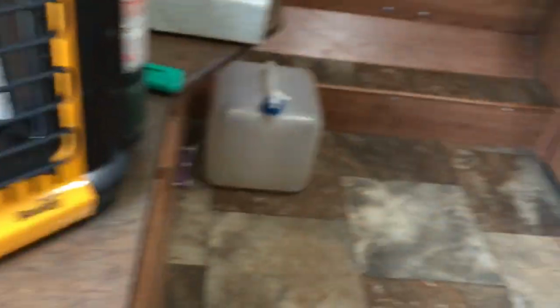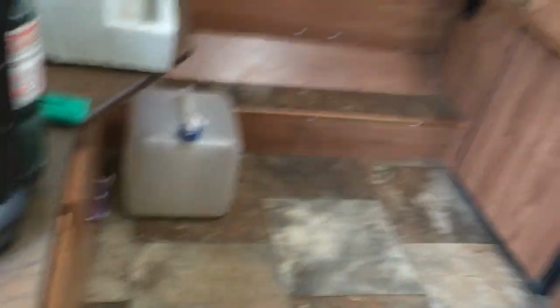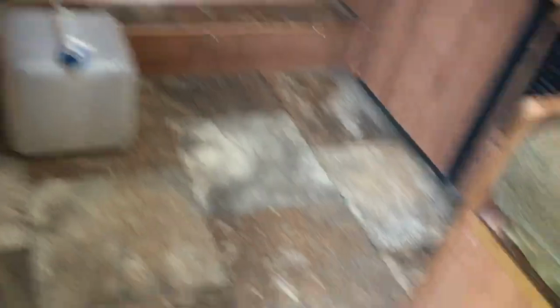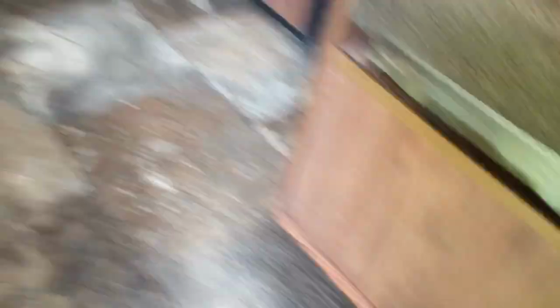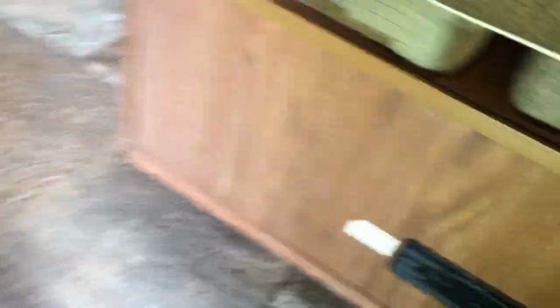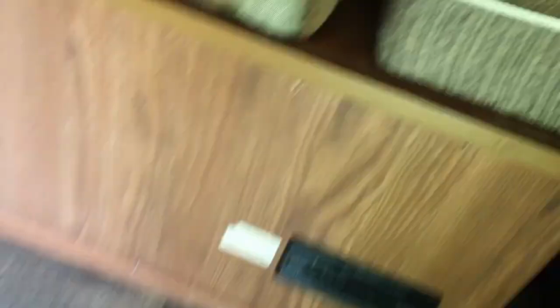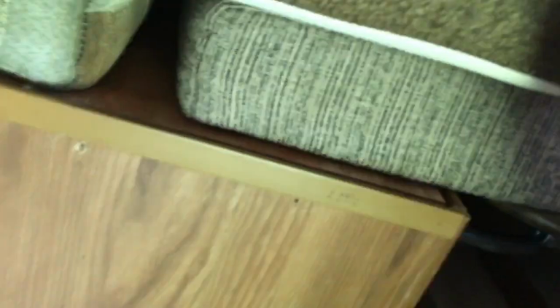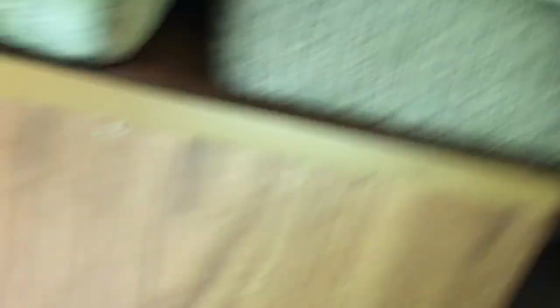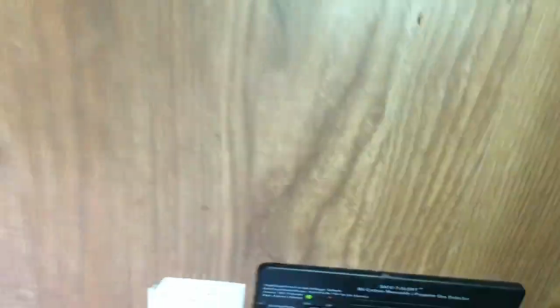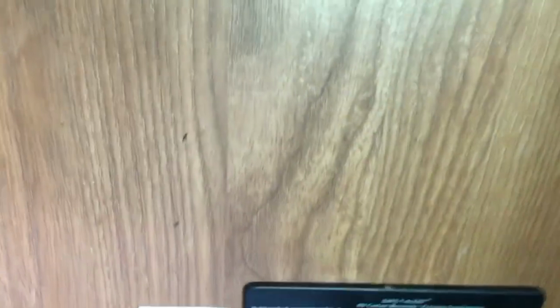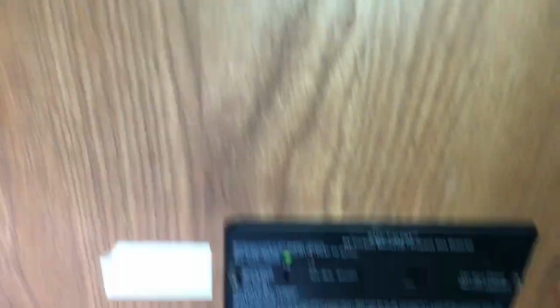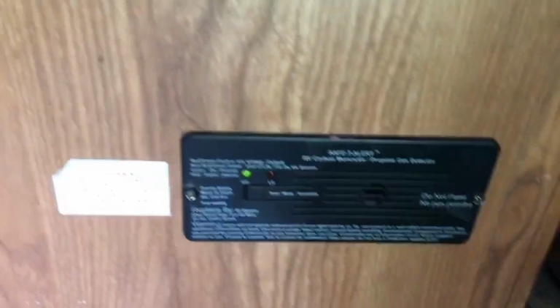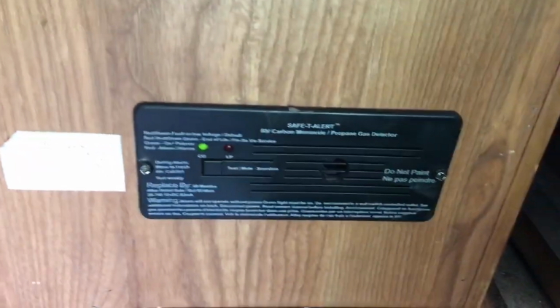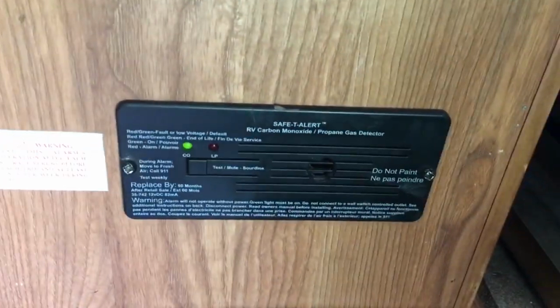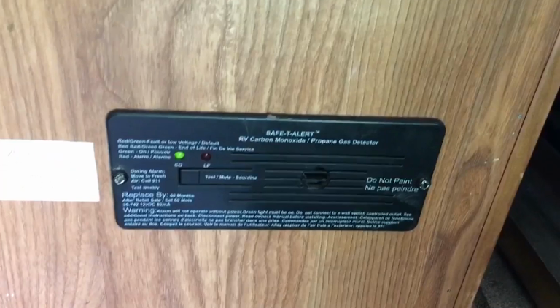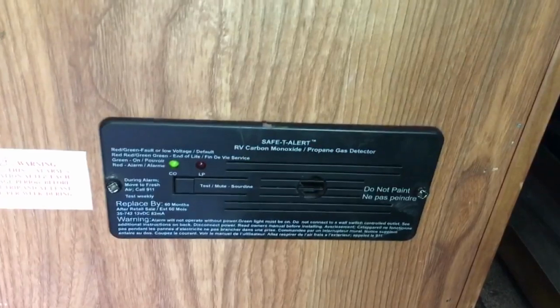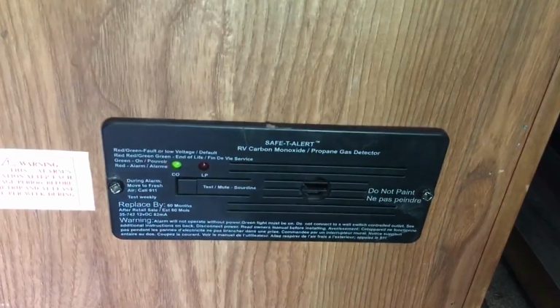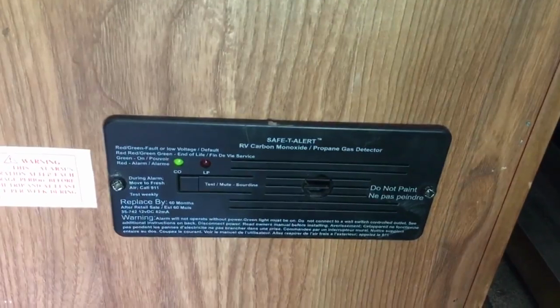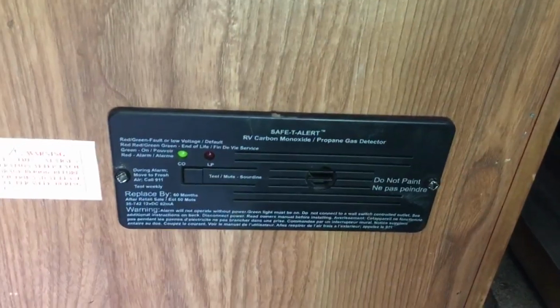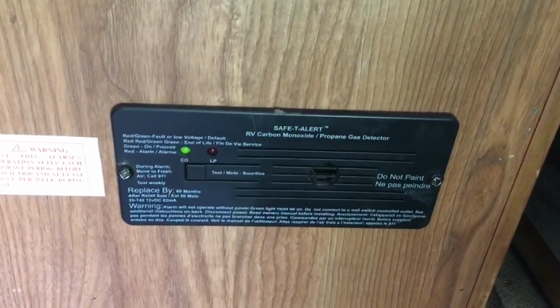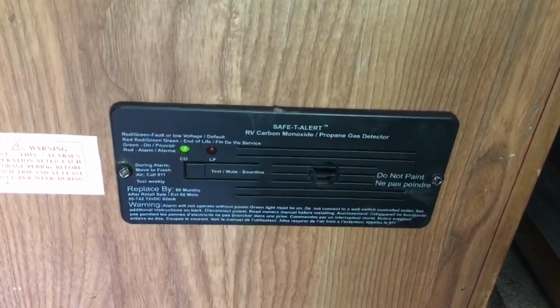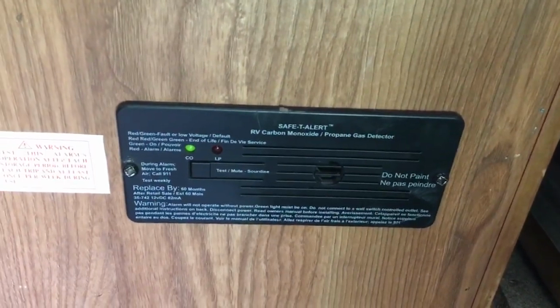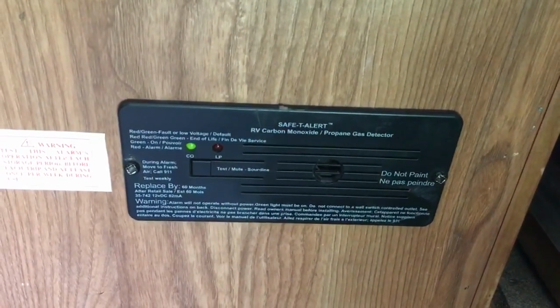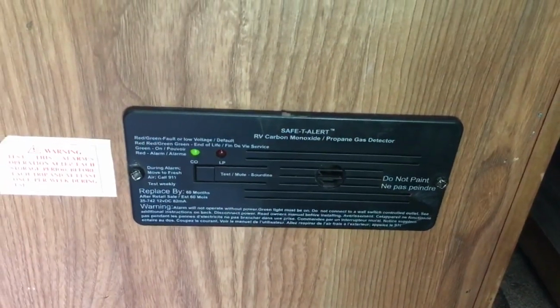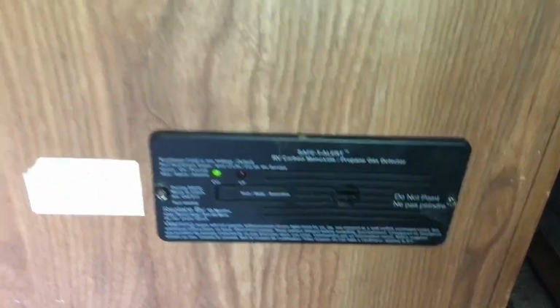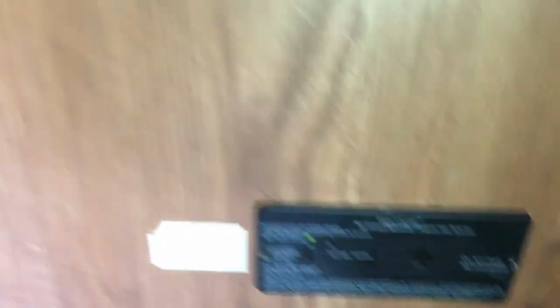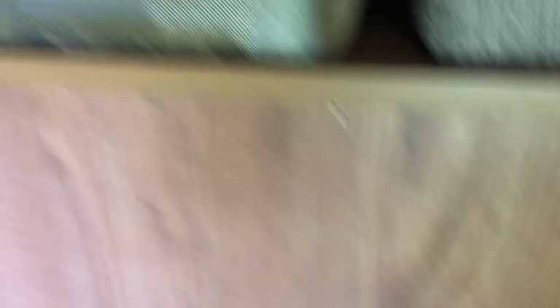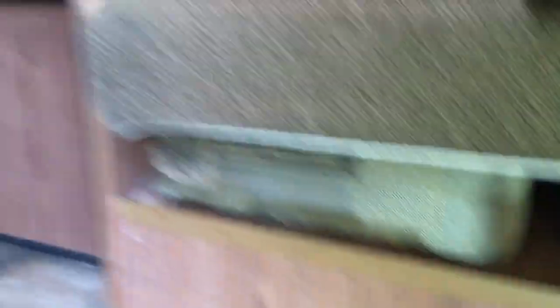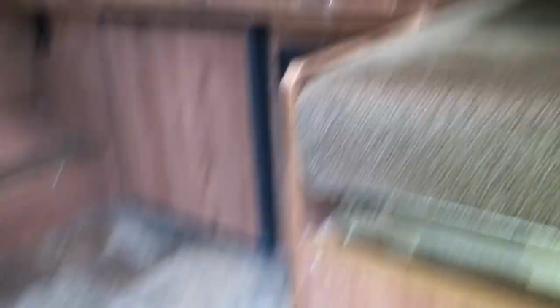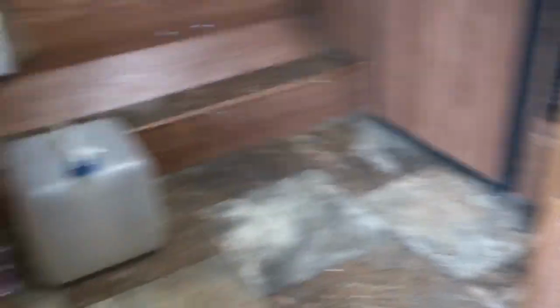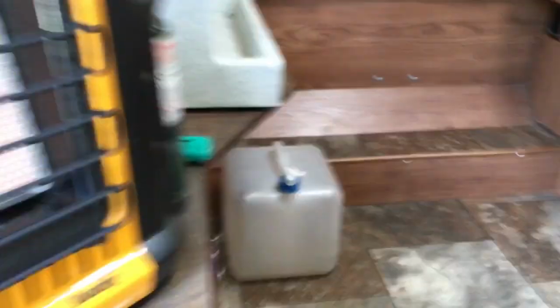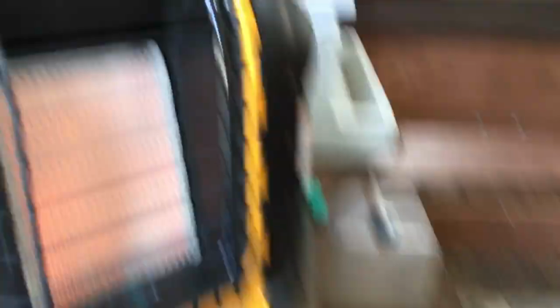As far as carbon monoxide, this green light — as long as that's on, you know, the levels in the camper are going to be good.